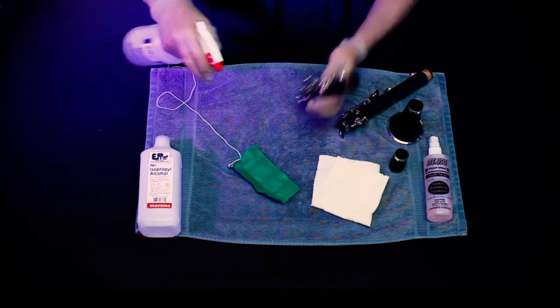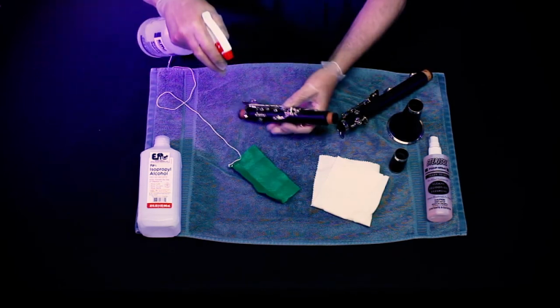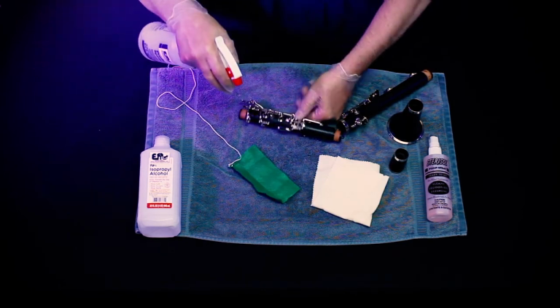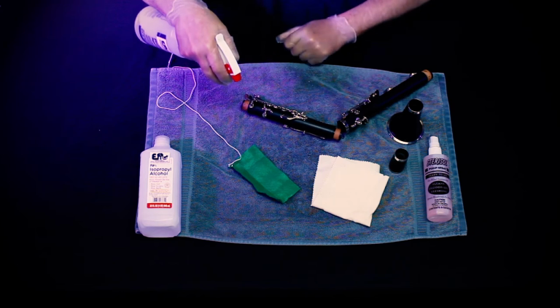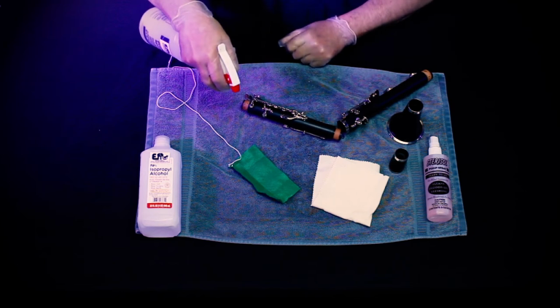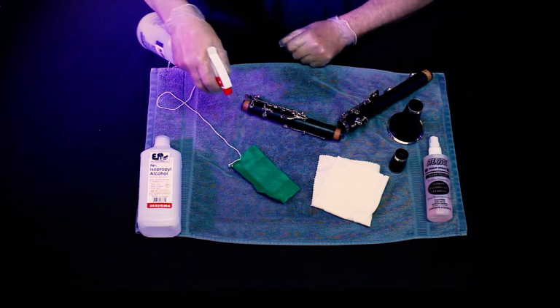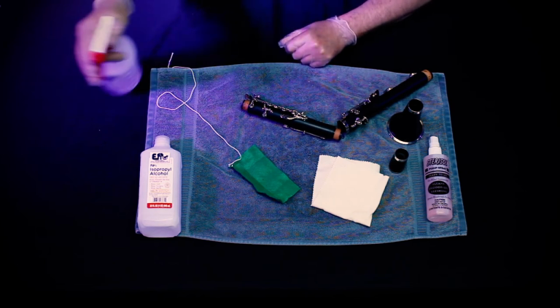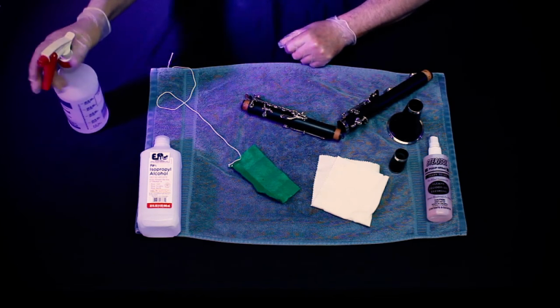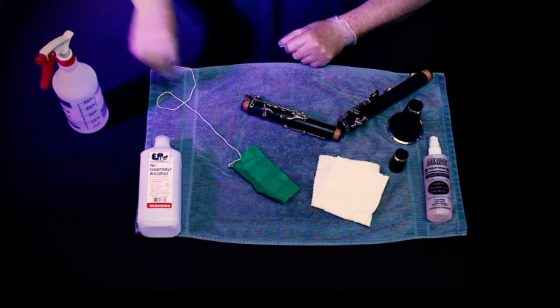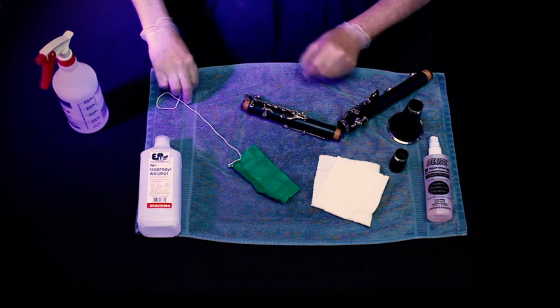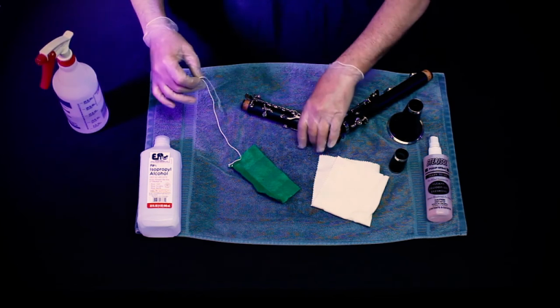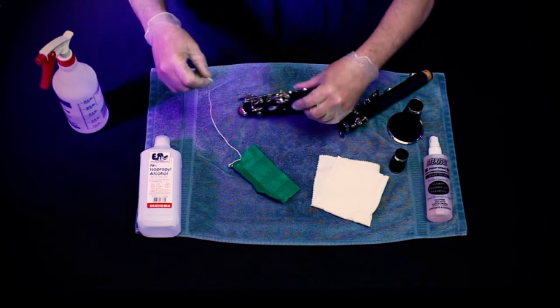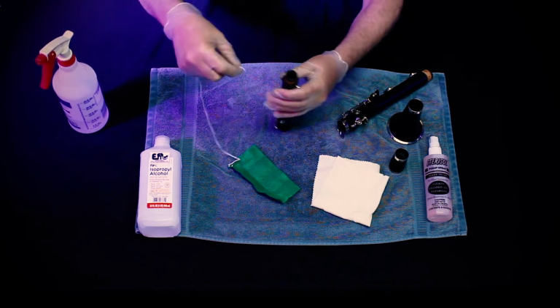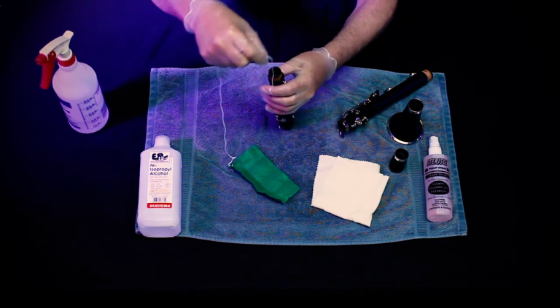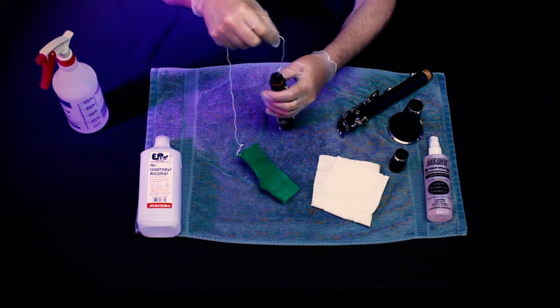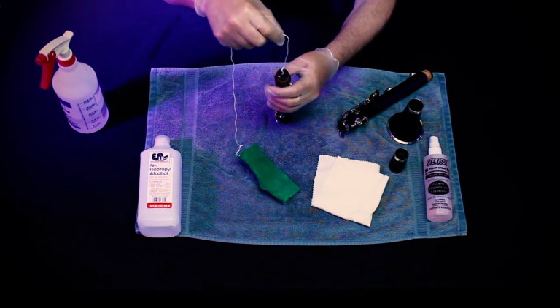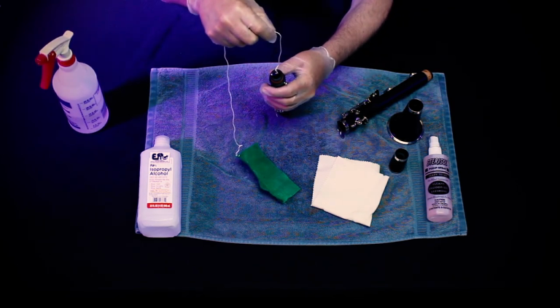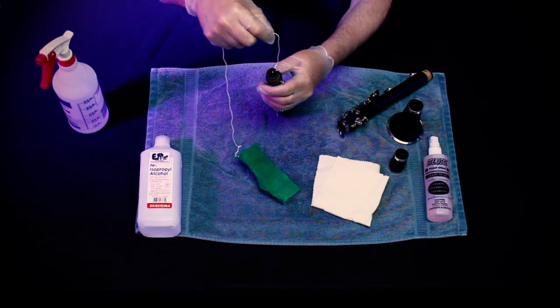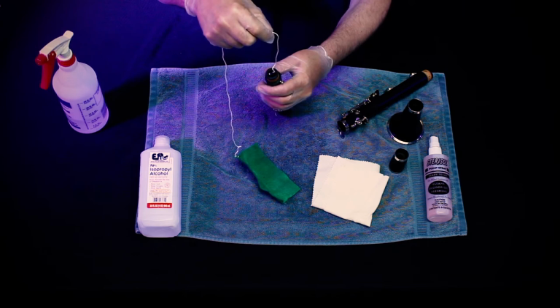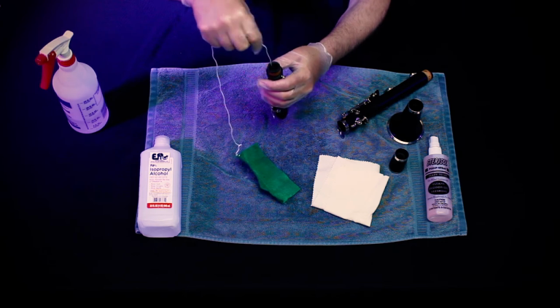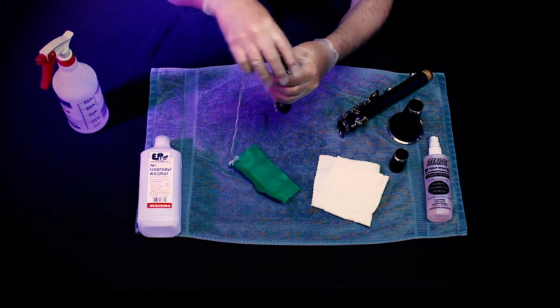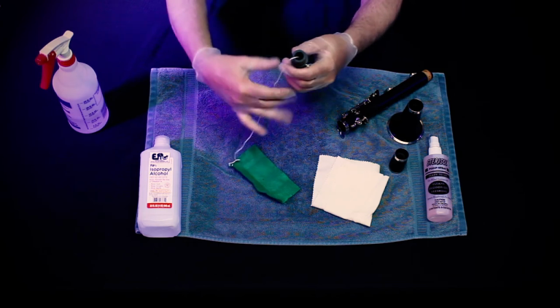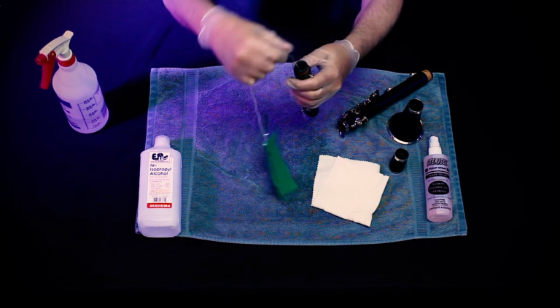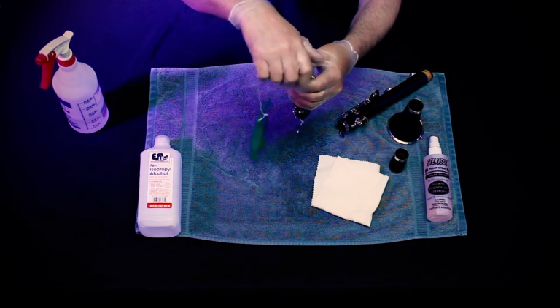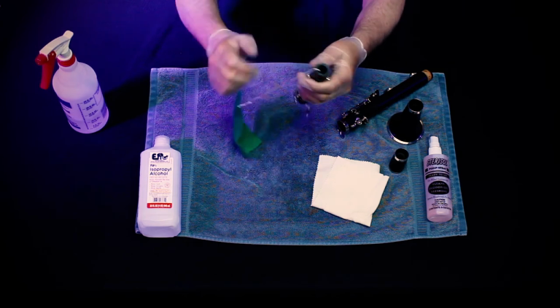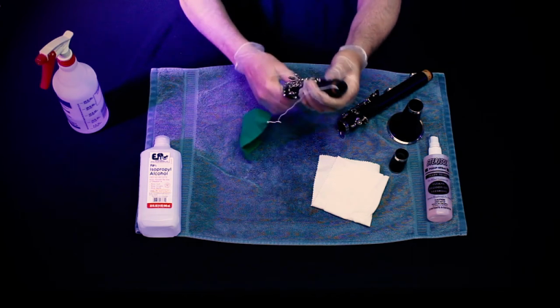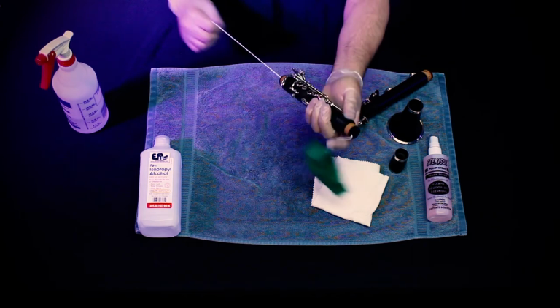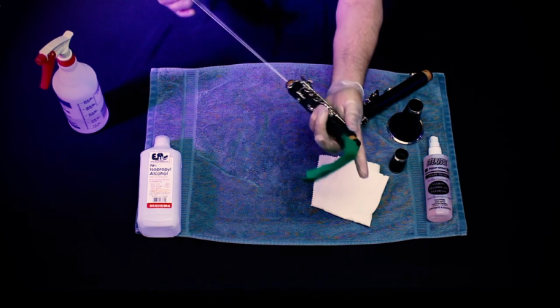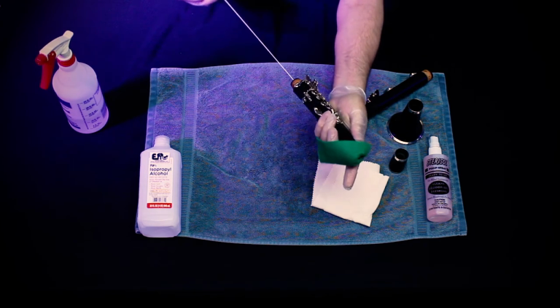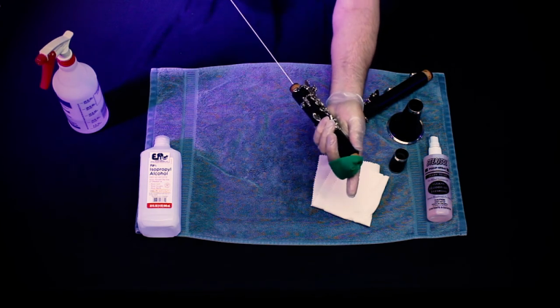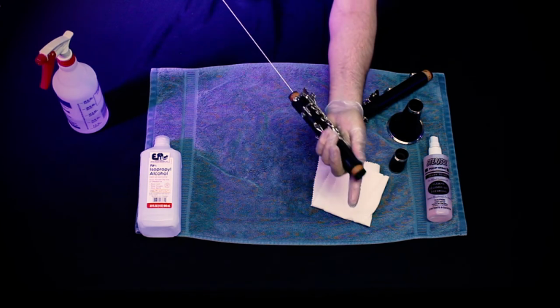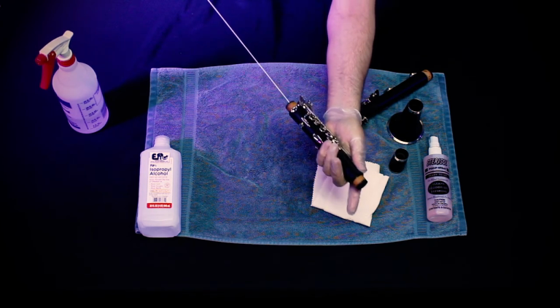Use a clarinet swab that has been treated with Sterisol or alcohol to clean the inside of the body. Don't forget to clean the mouthpiece as demonstrated earlier in this video.